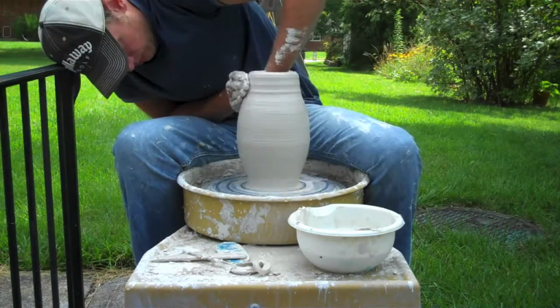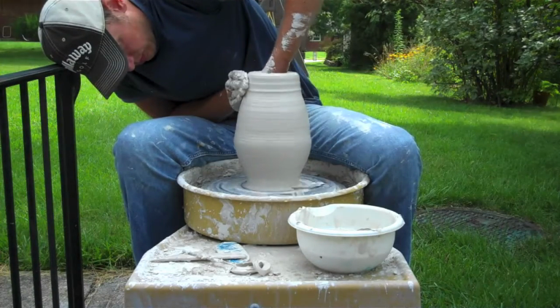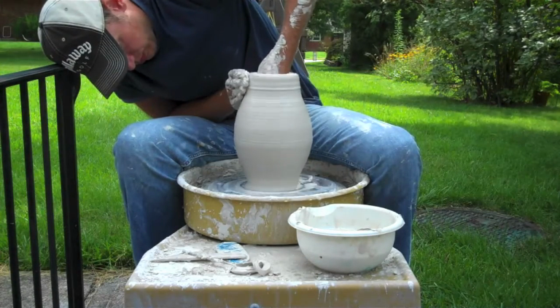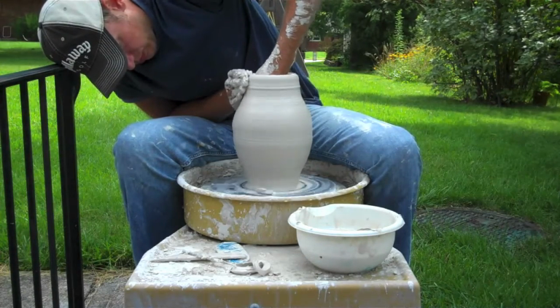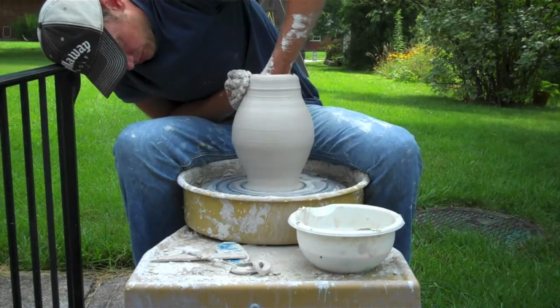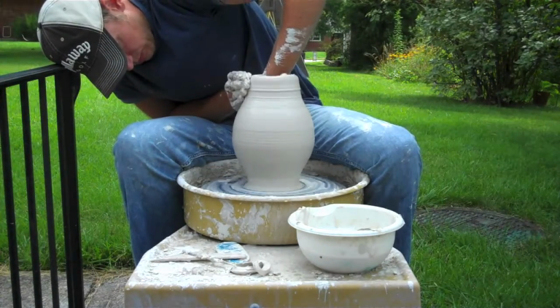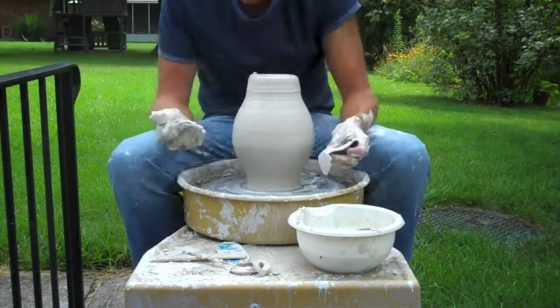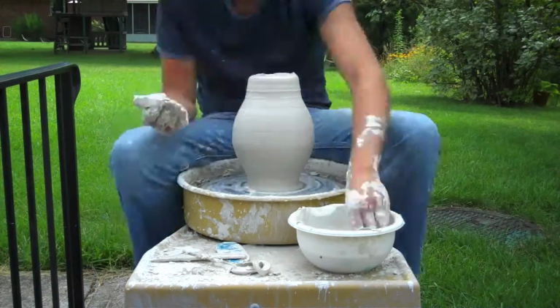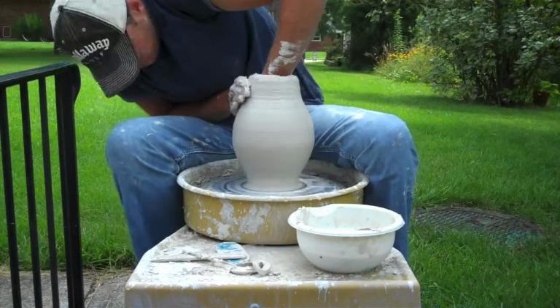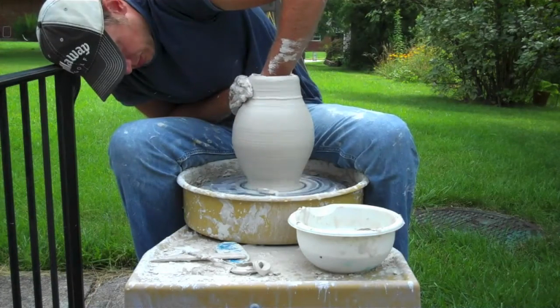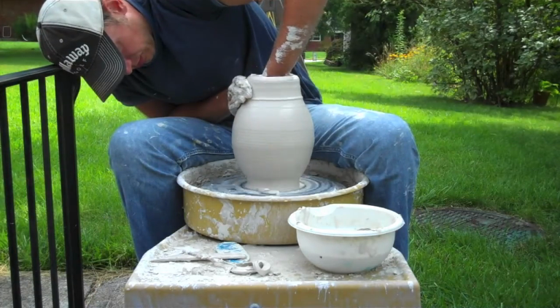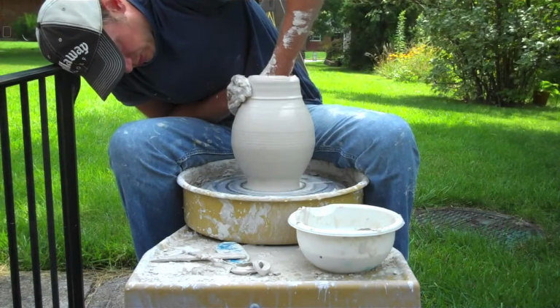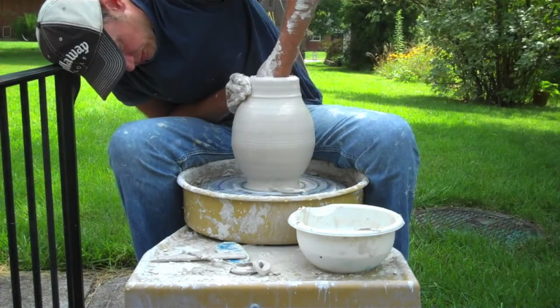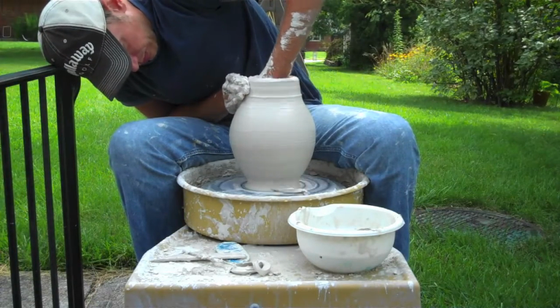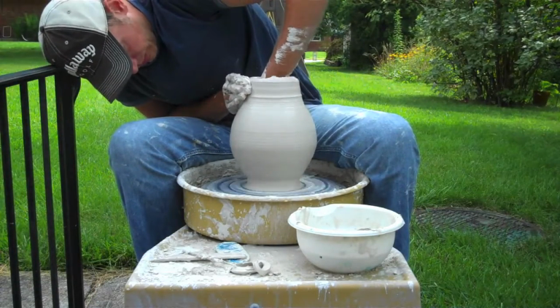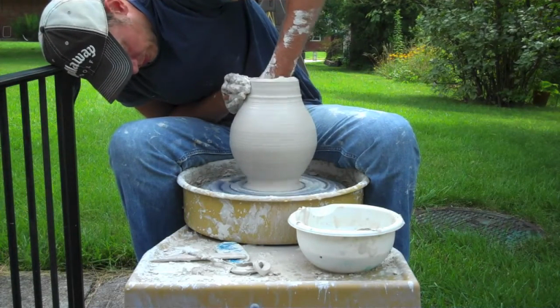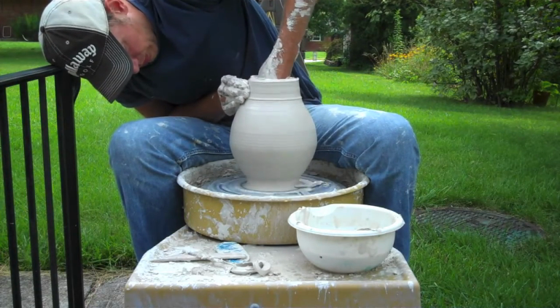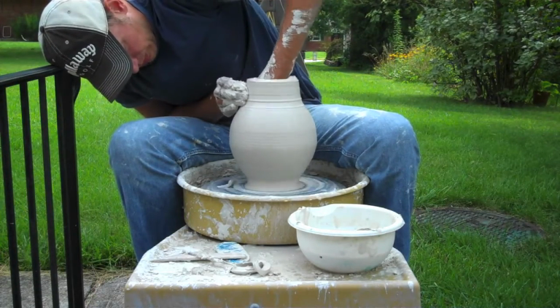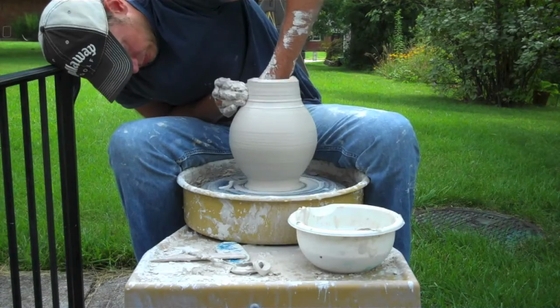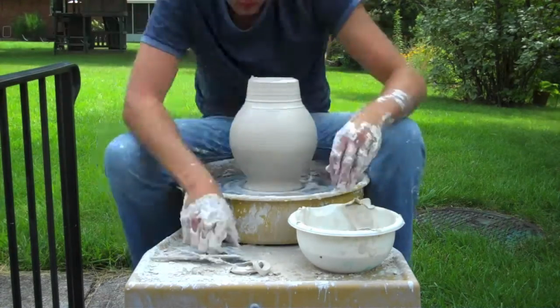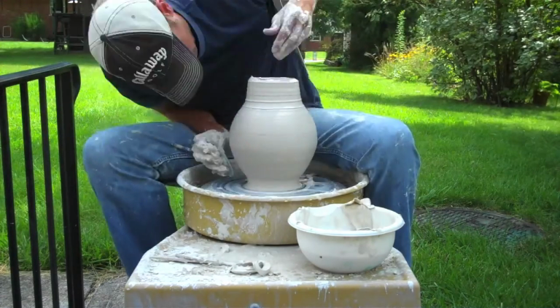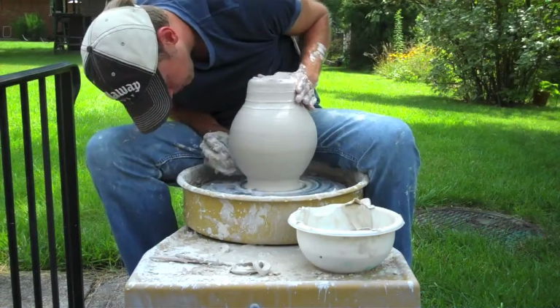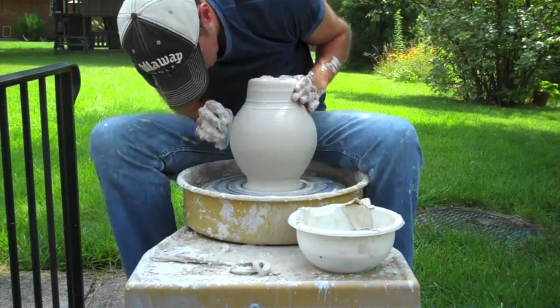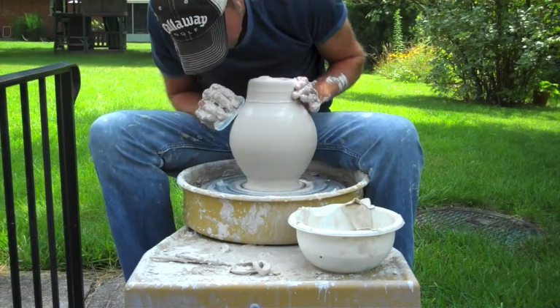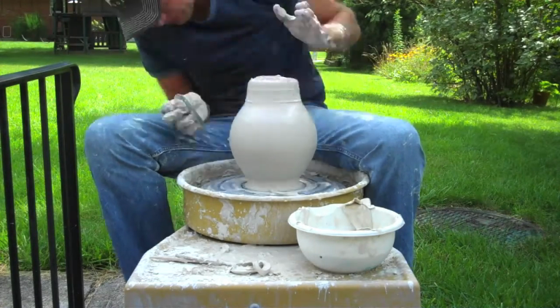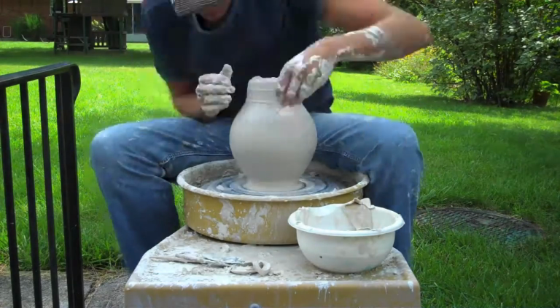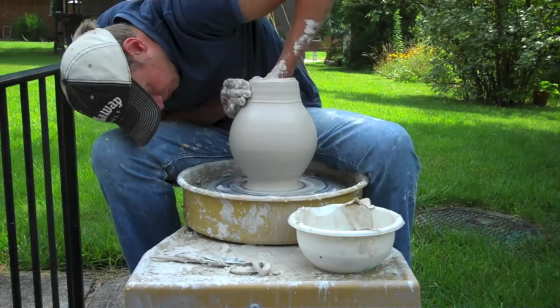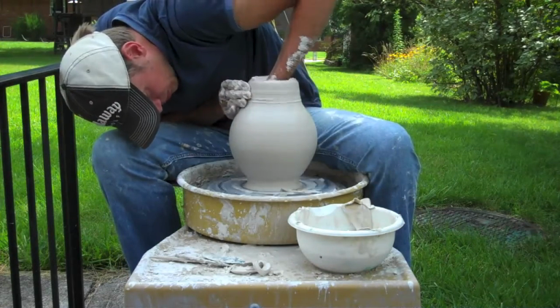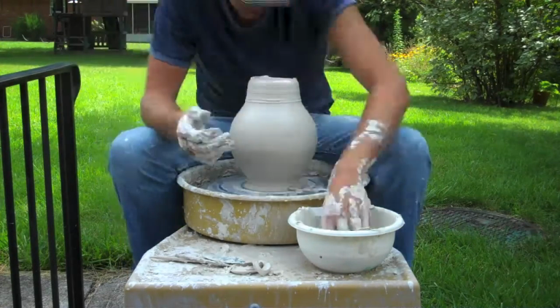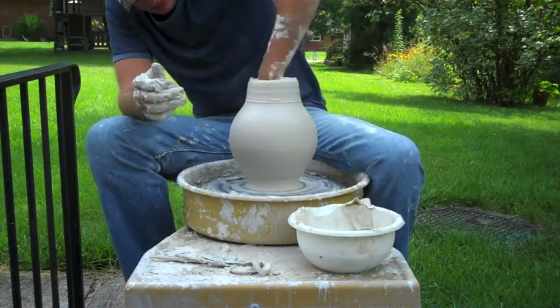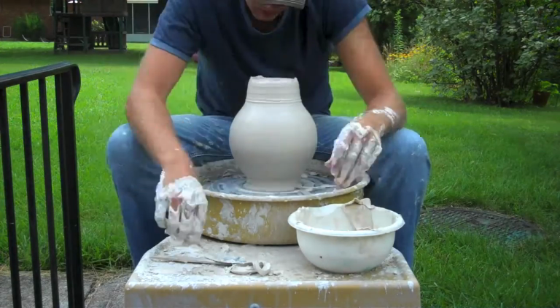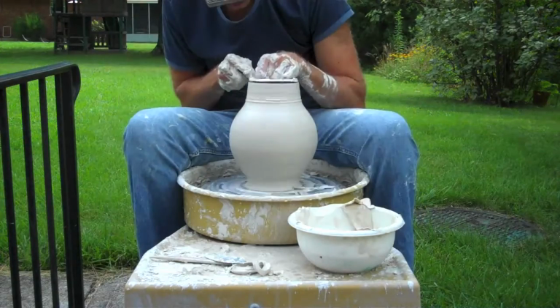As I do this, I've got my chamois on the inside here, really wet it down — it feels almost snotty, so it really just glides over the clay on the inside. Really slowly, you just have to do this little bits at a time. If you push too hard too much, your piece will collapse and you'll have to start all the way over again.